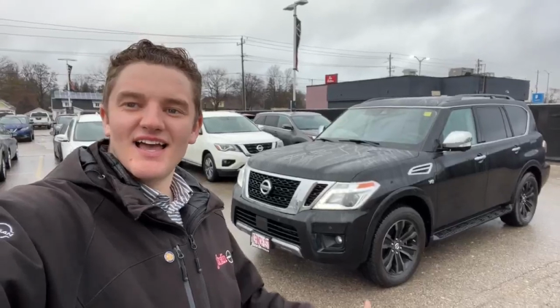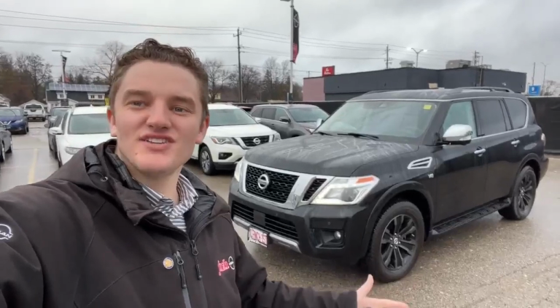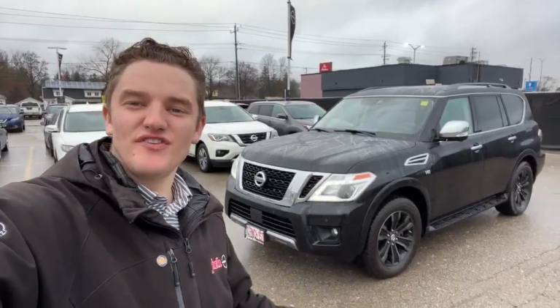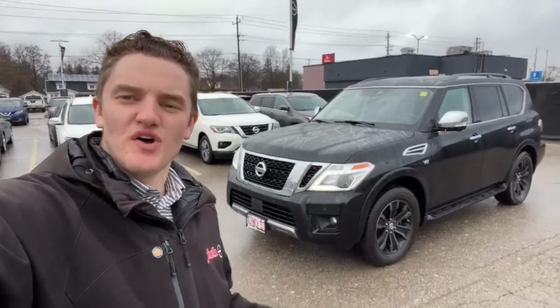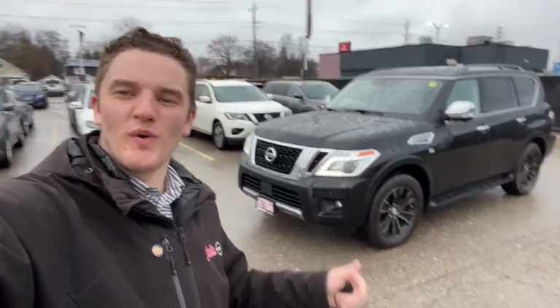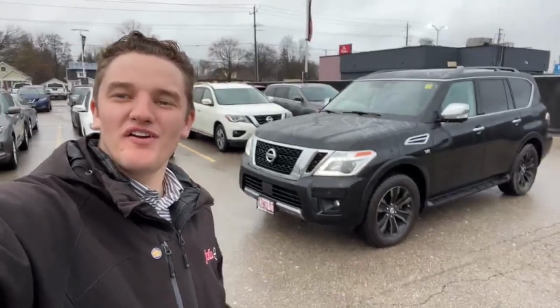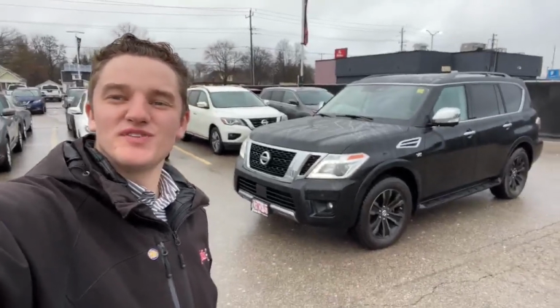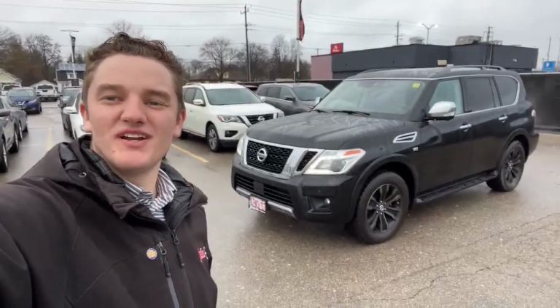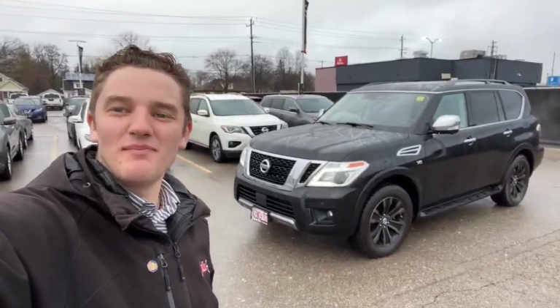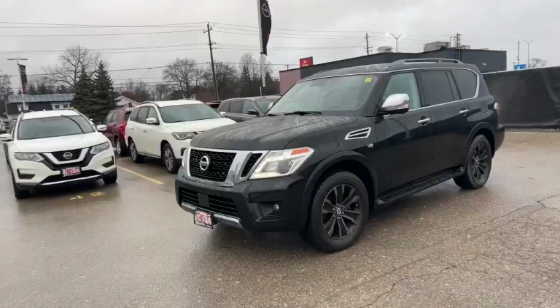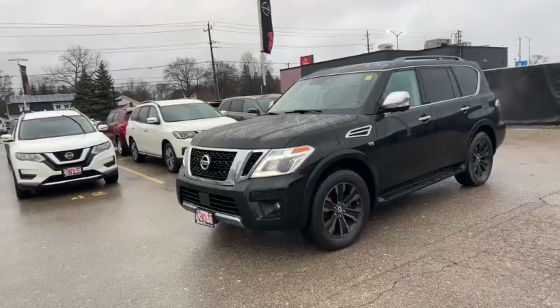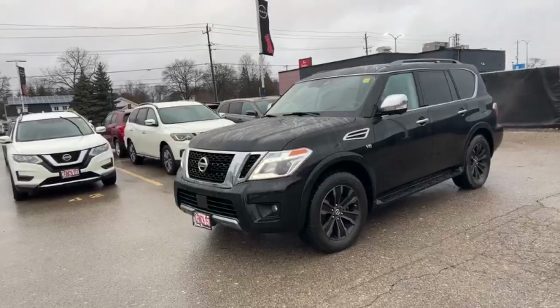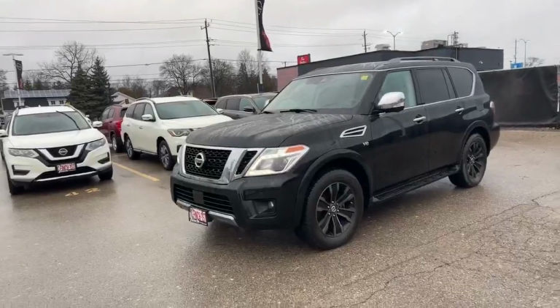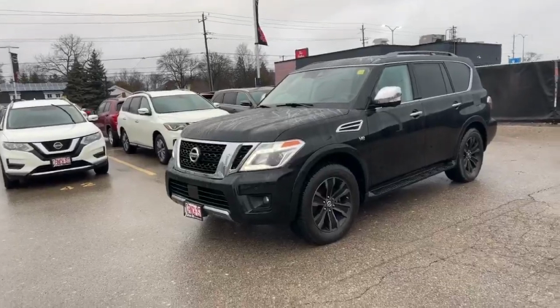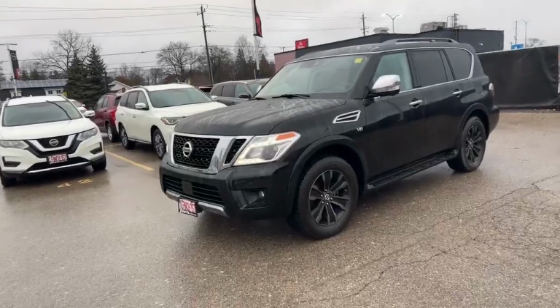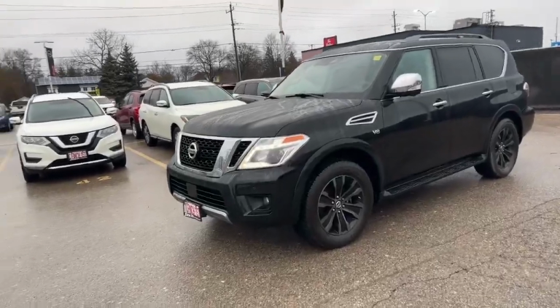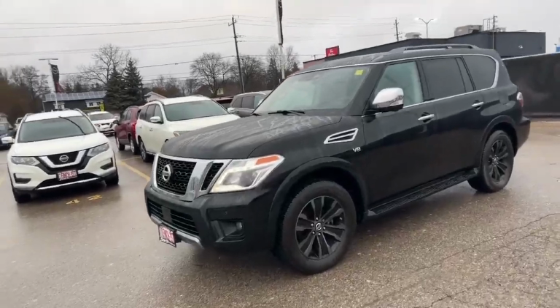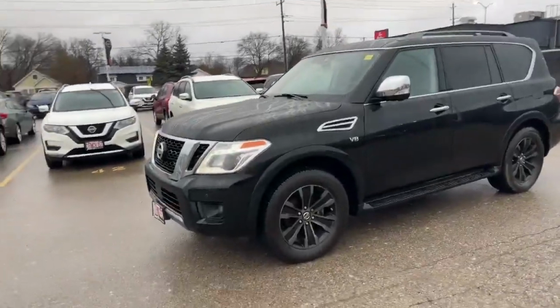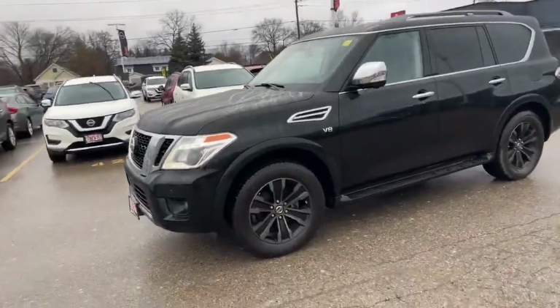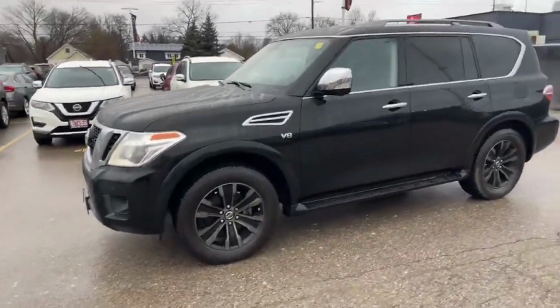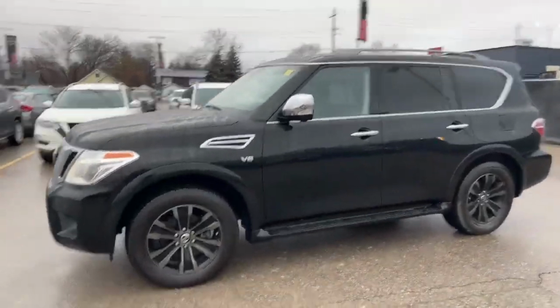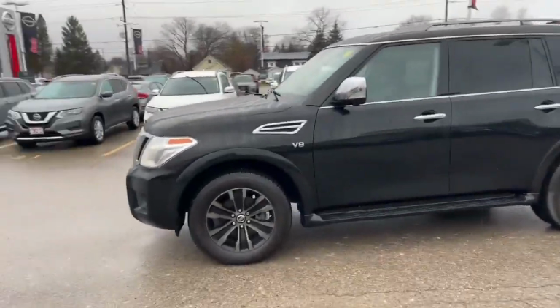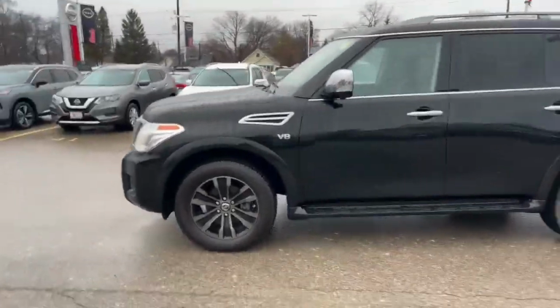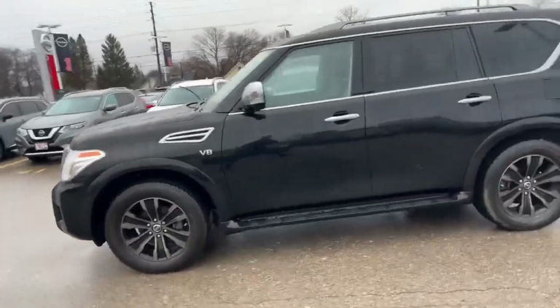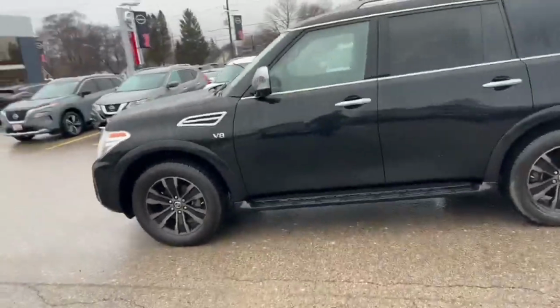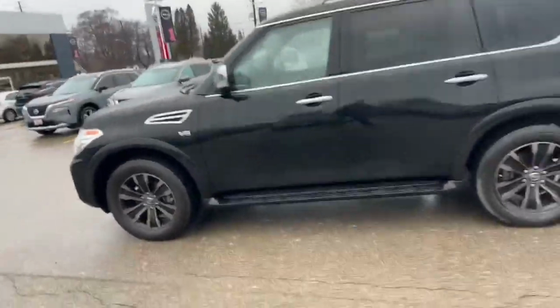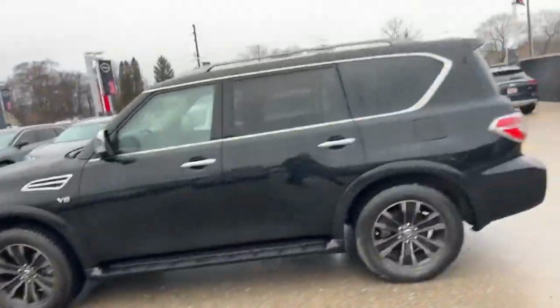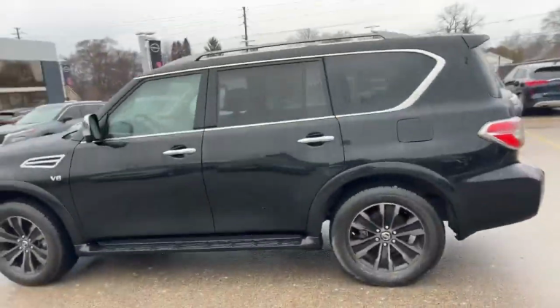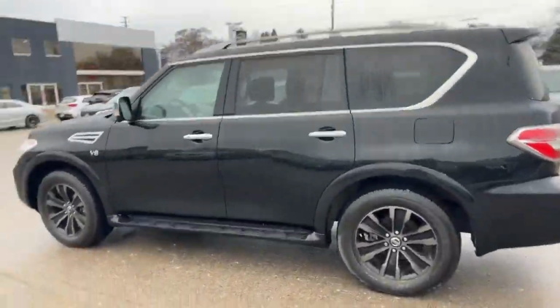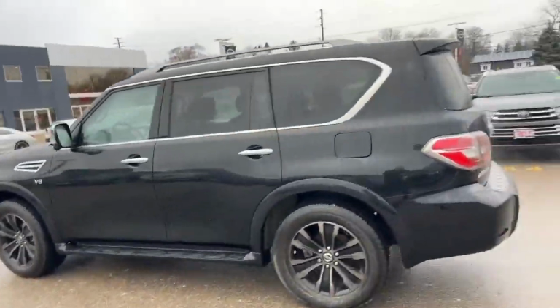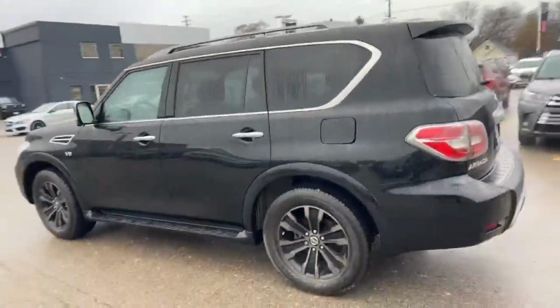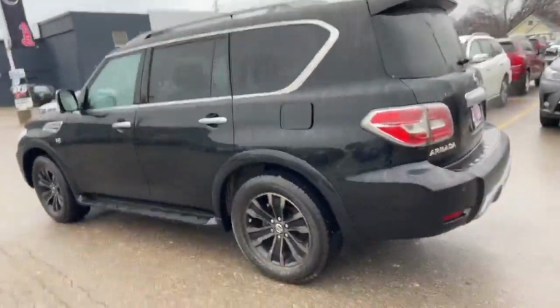Hey, it's all Super Finch Nissan. I want to do a quick walk around this recent trade-in here behind me. Check out this 2020 Nissan Armada Platinum V8 — this is the biggest vehicle Nissan has to offer.